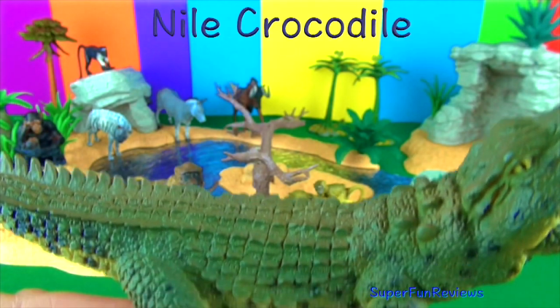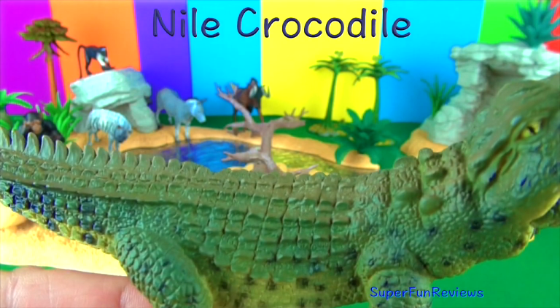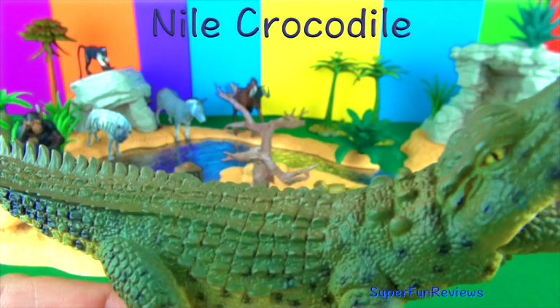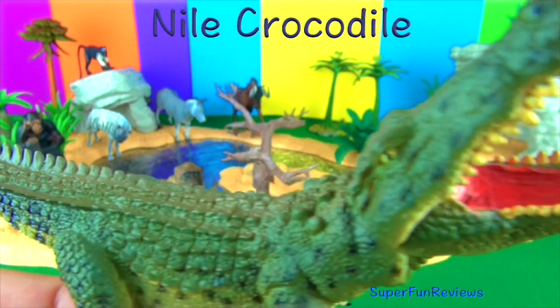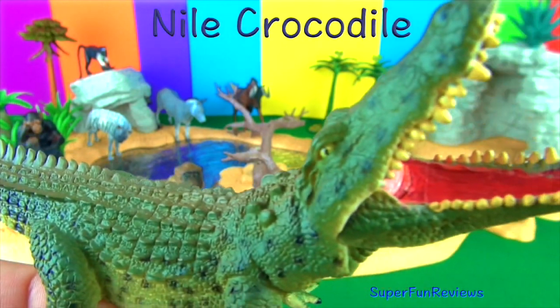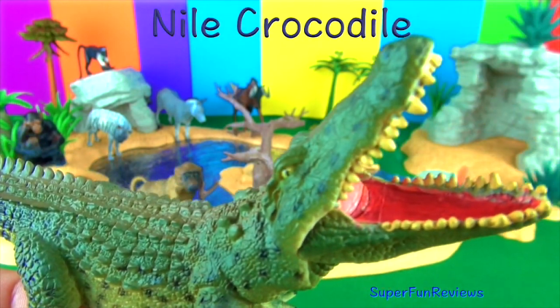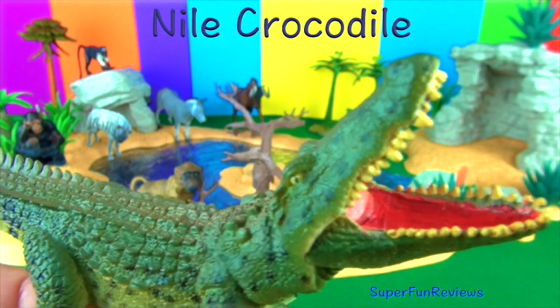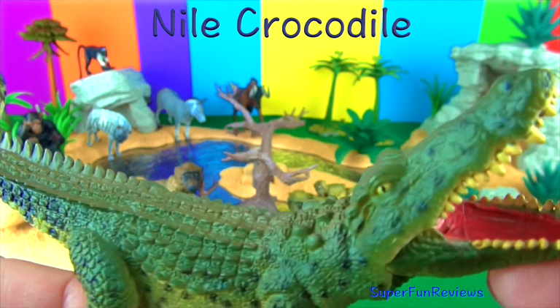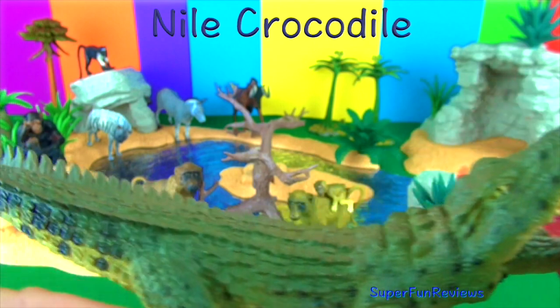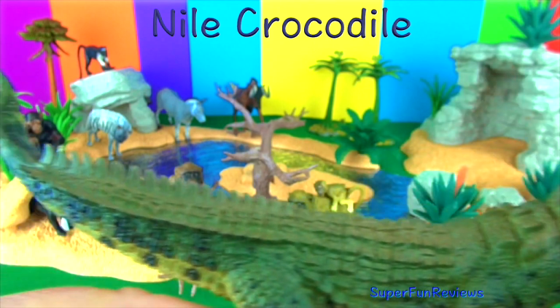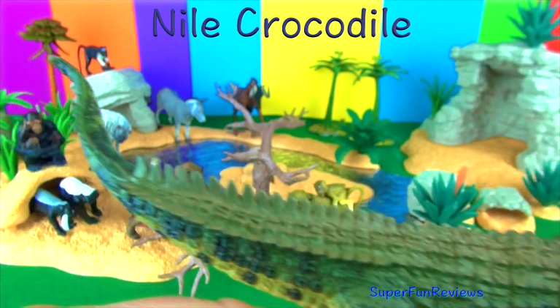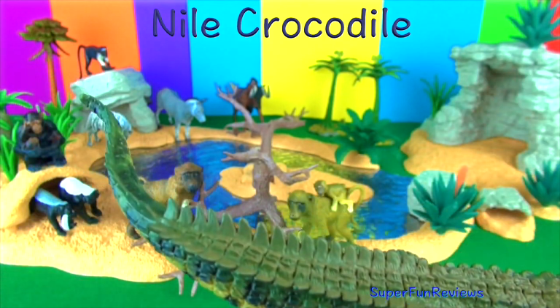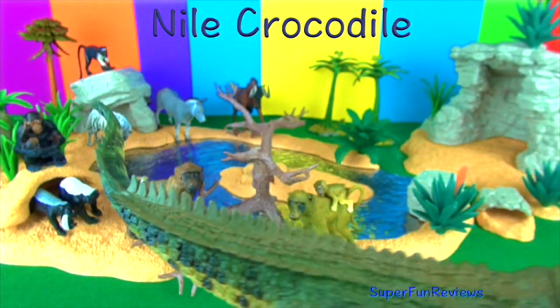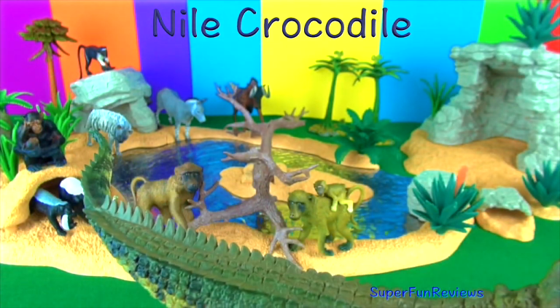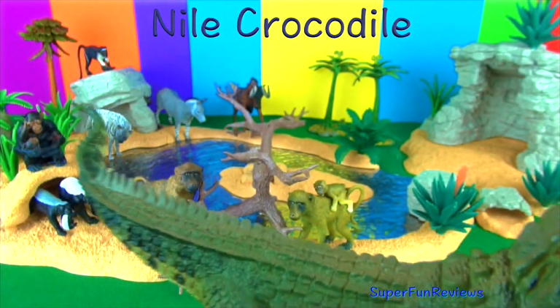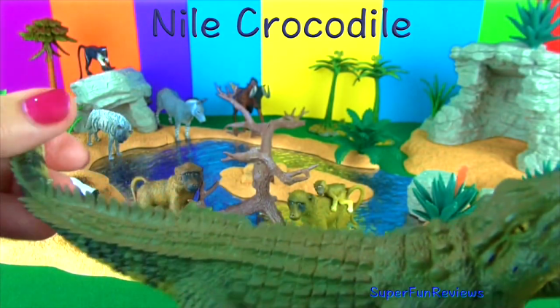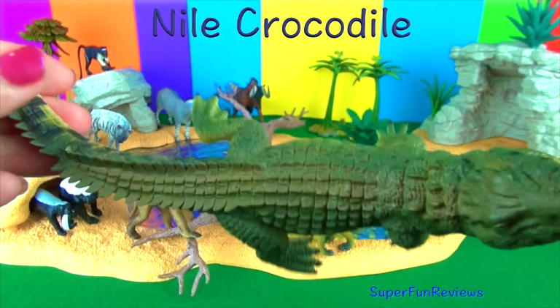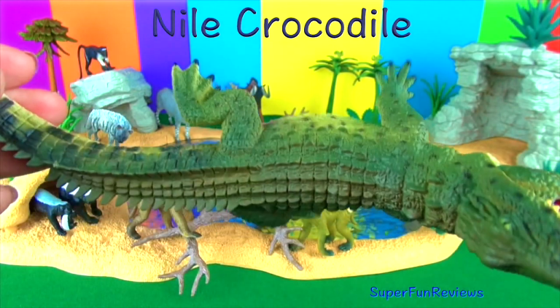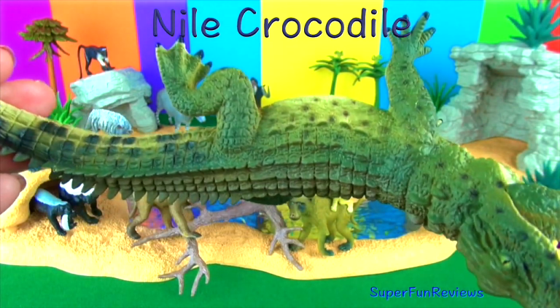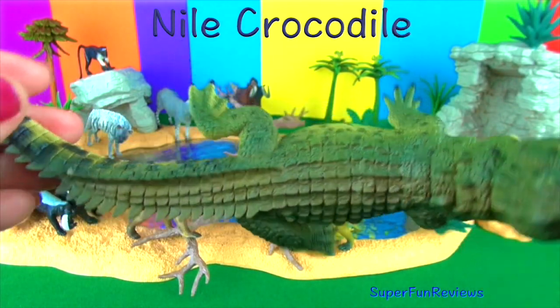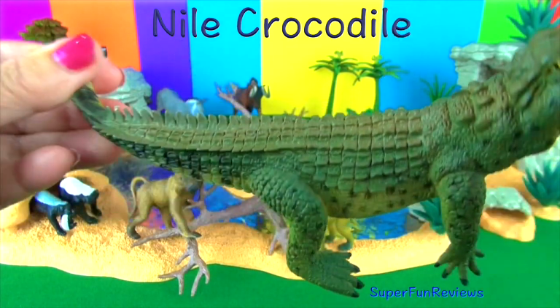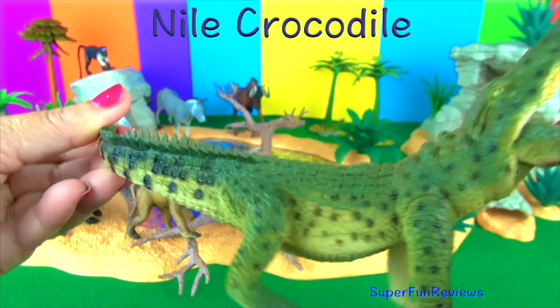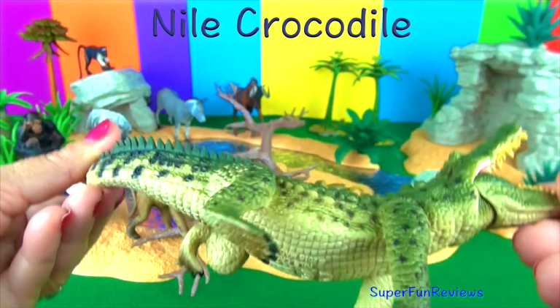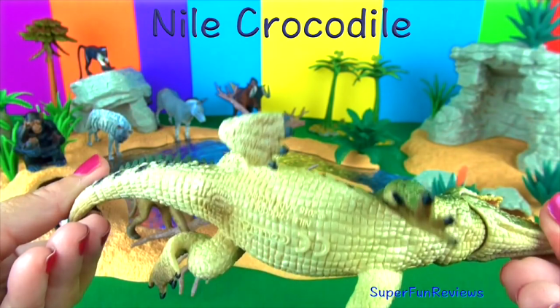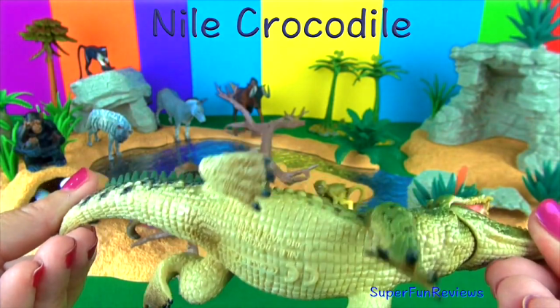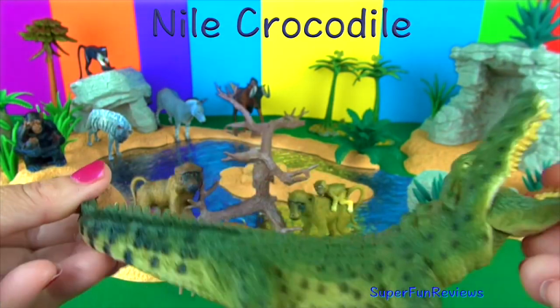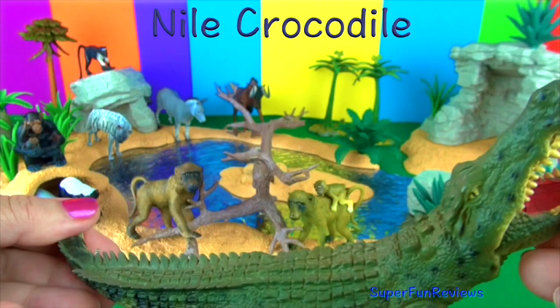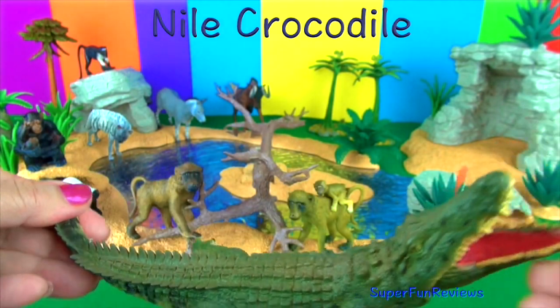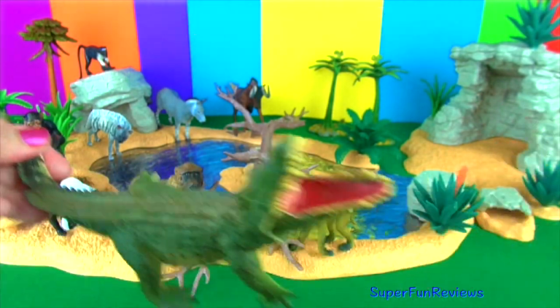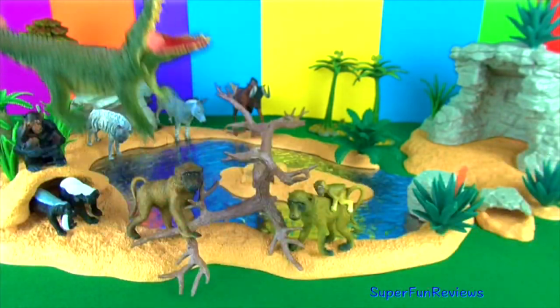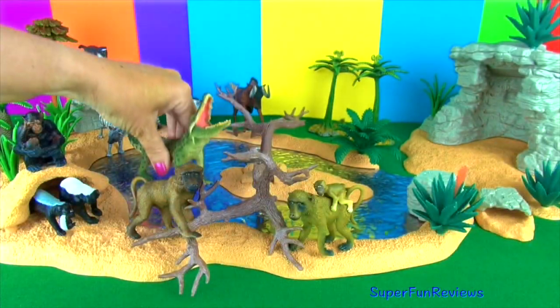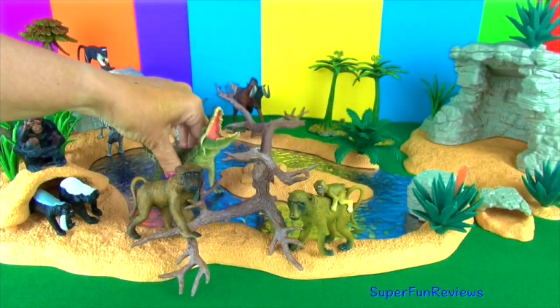This is the Nile crocodile. It eats mainly fish but it will attack almost anything it comes across including zebras, small hippos, porcupines and people.